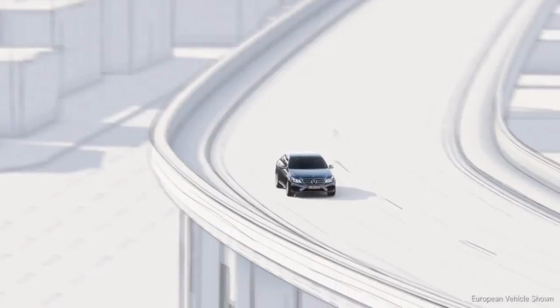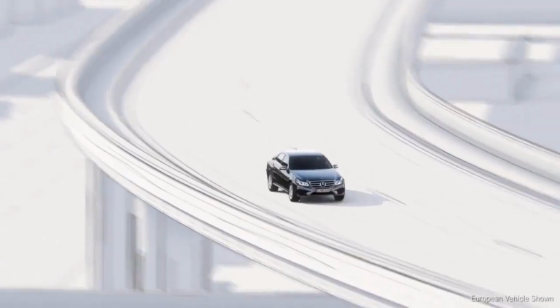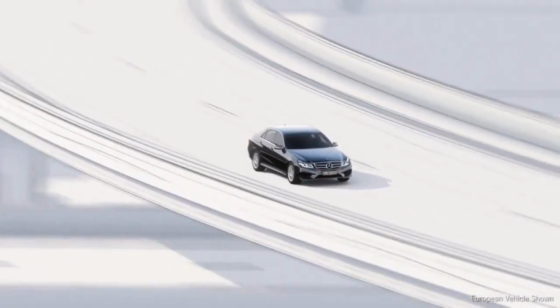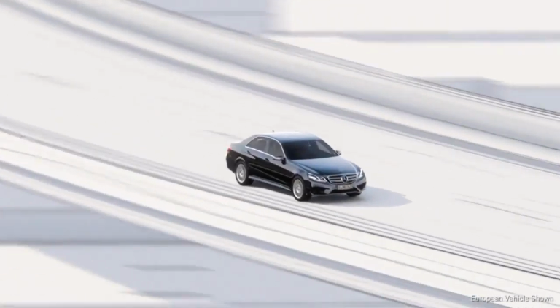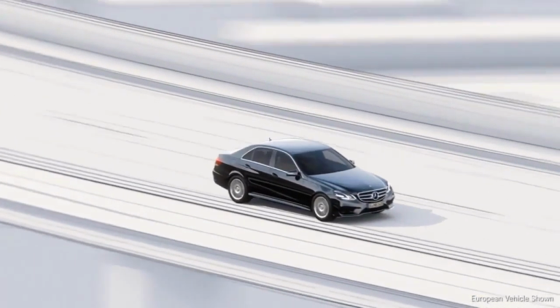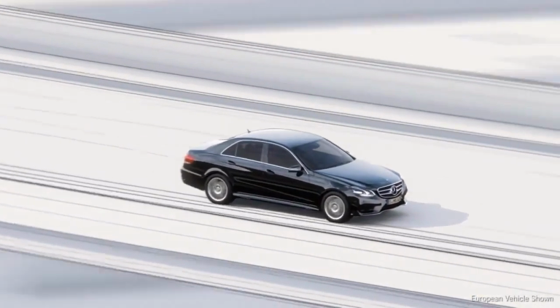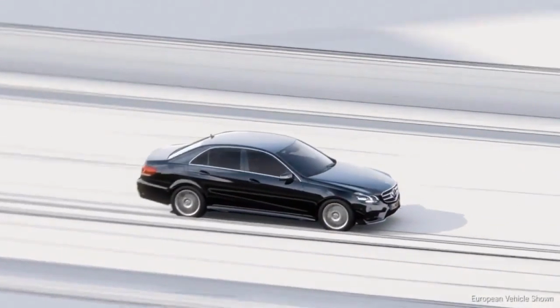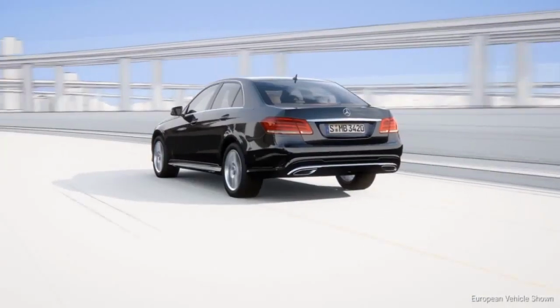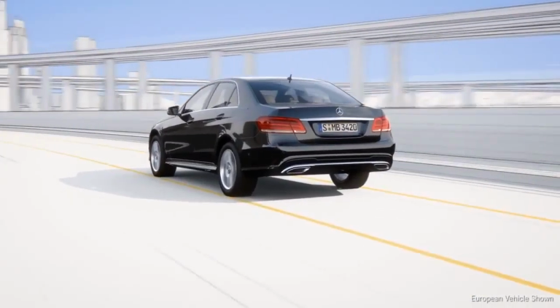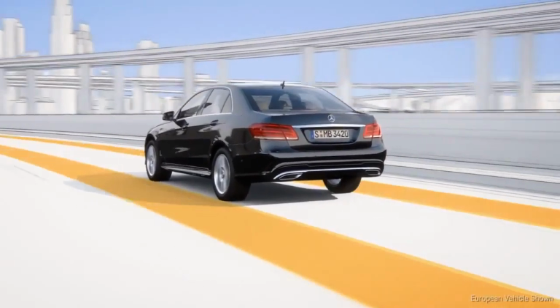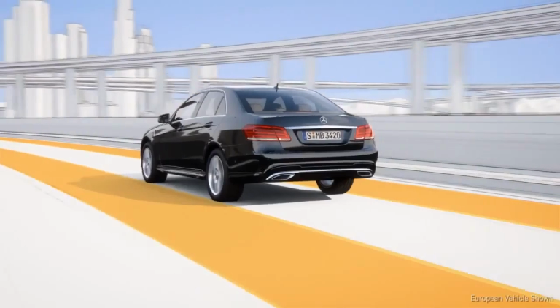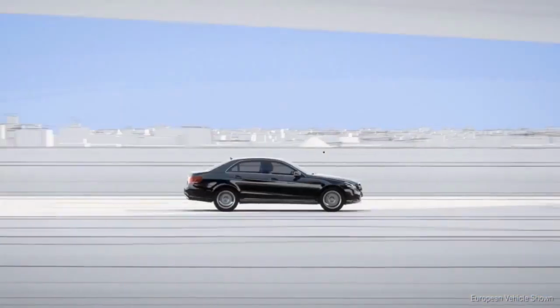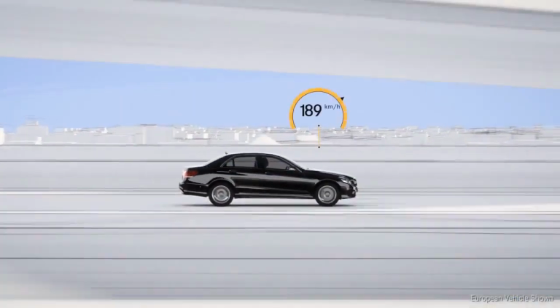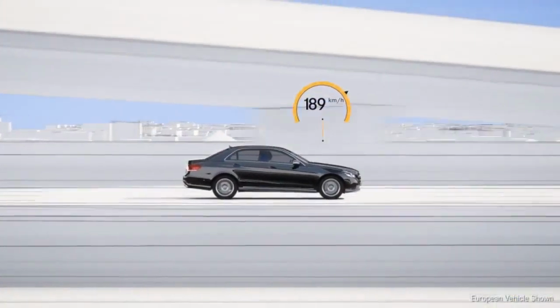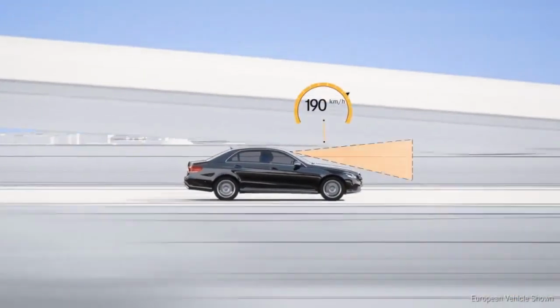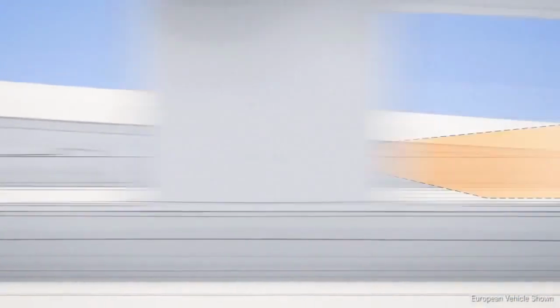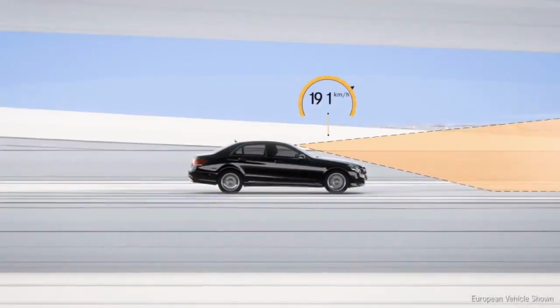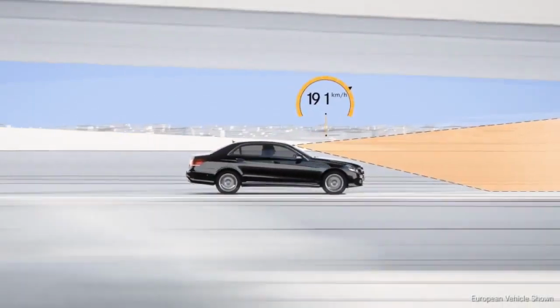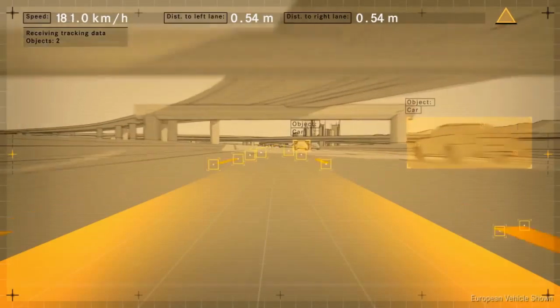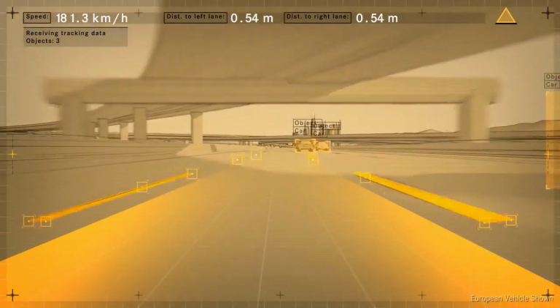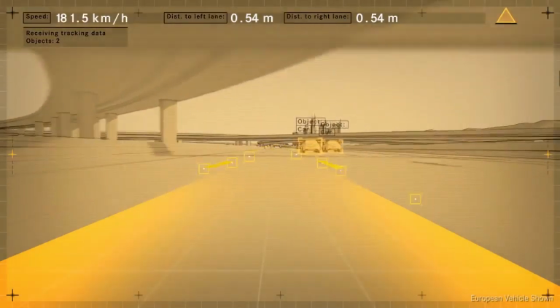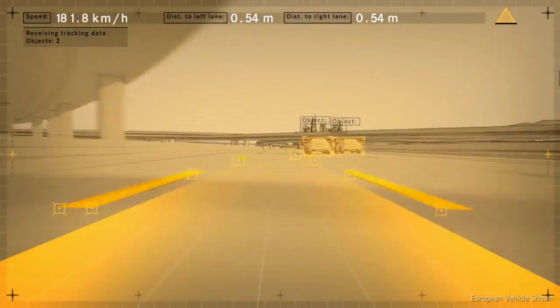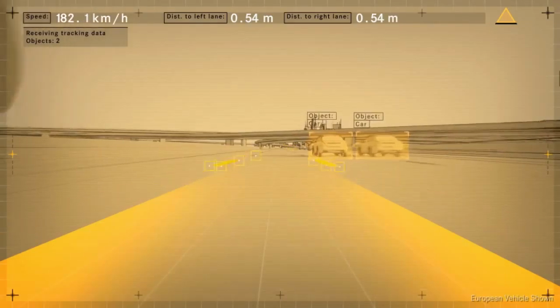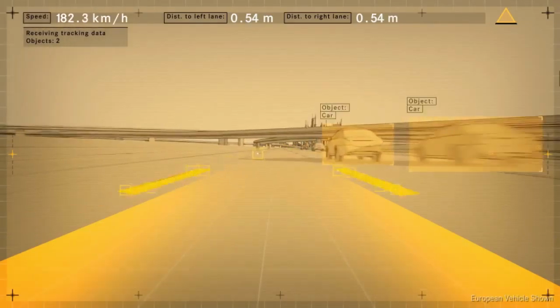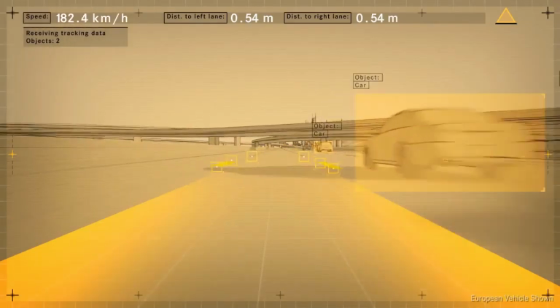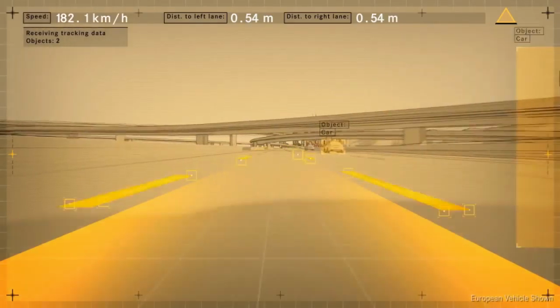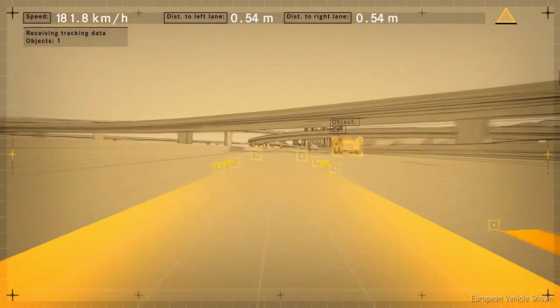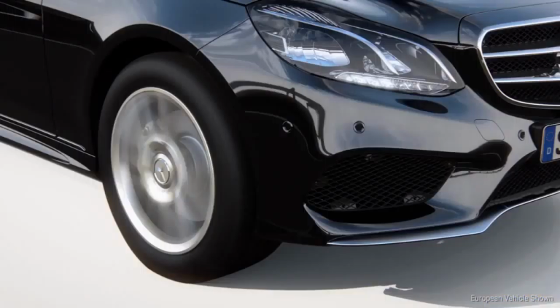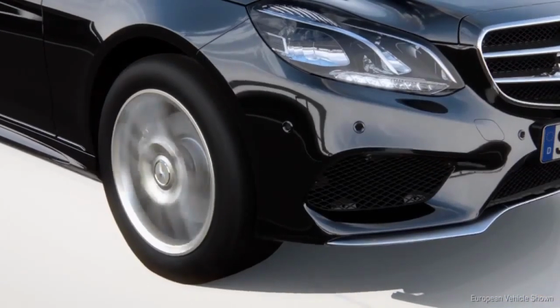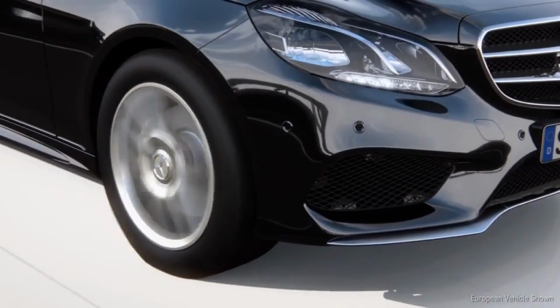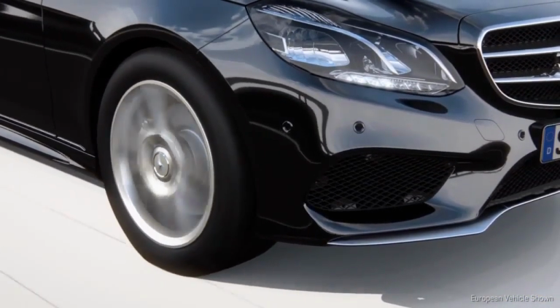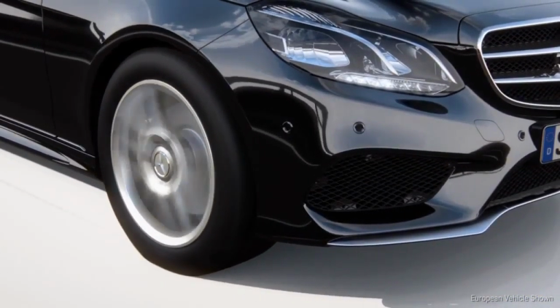The new steer assist helps the driver by keeping the vehicle in the center of the lane even in slight bends. At speeds up to 120 miles per hour, the stereo camera identifies the lanes and passes this signal to the electric steering.